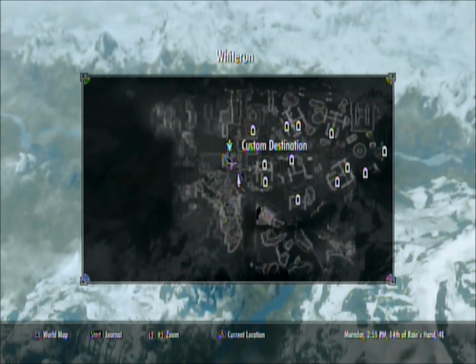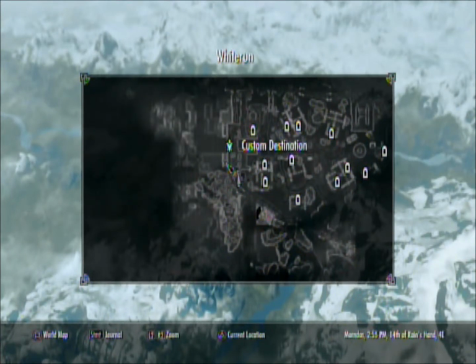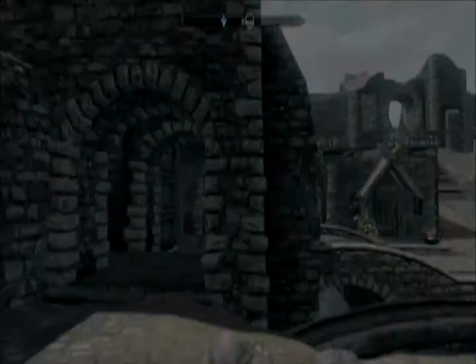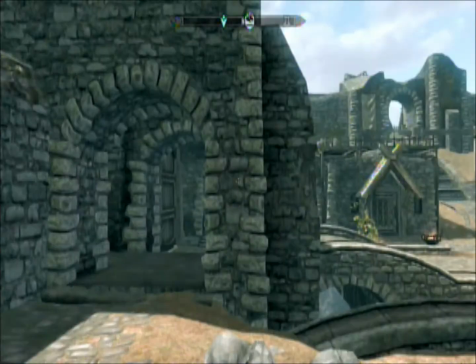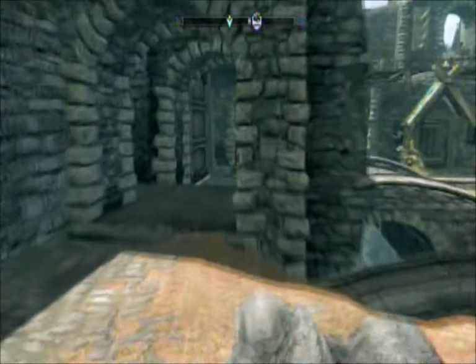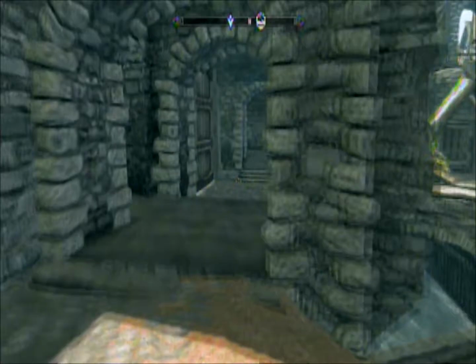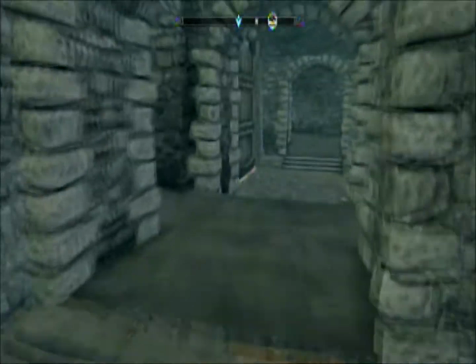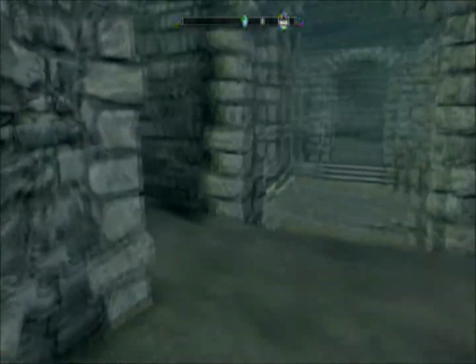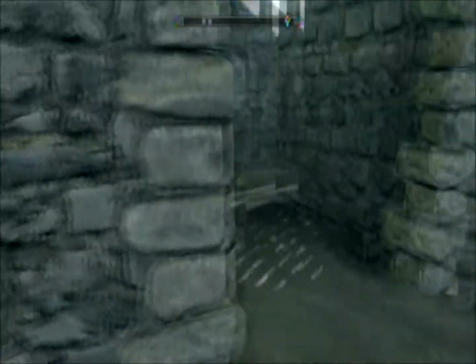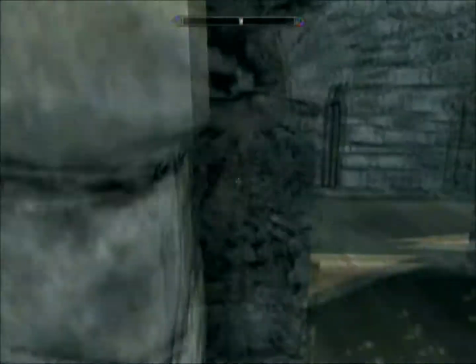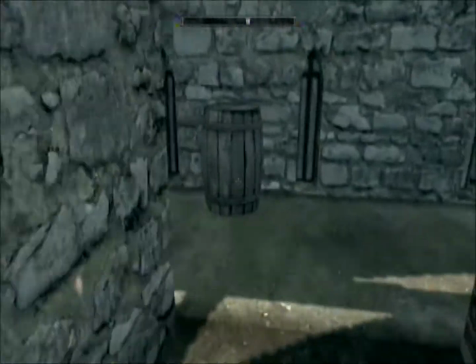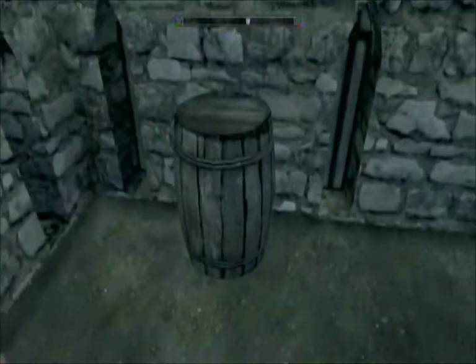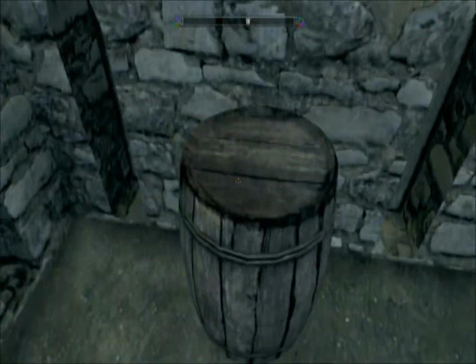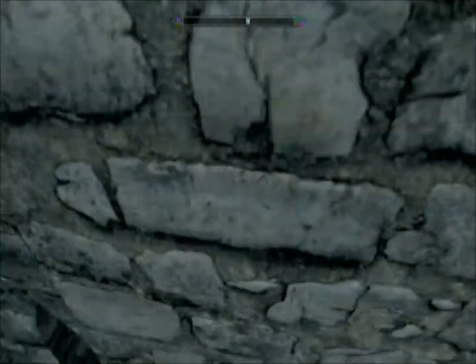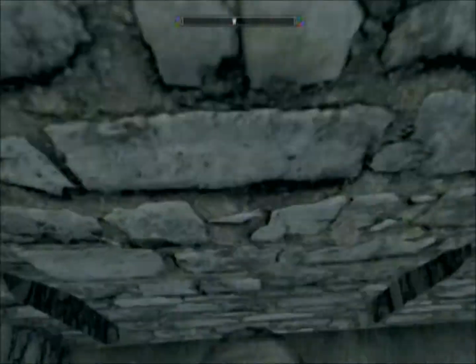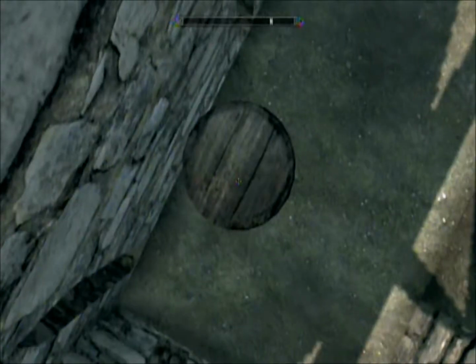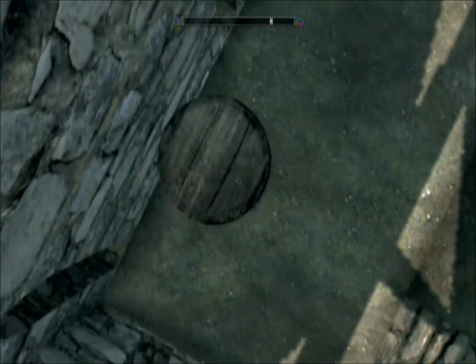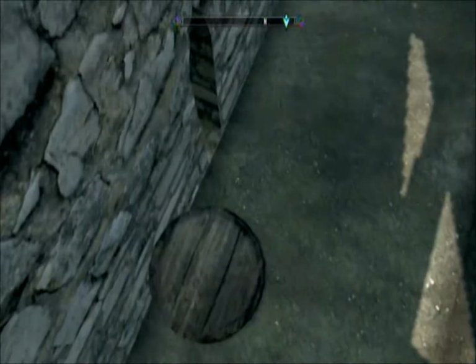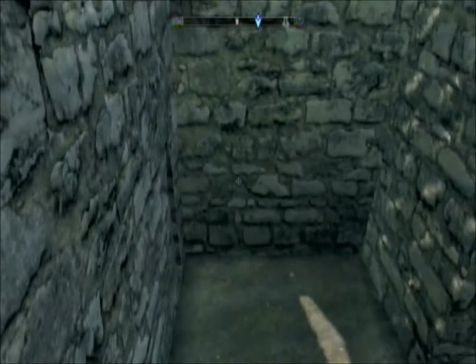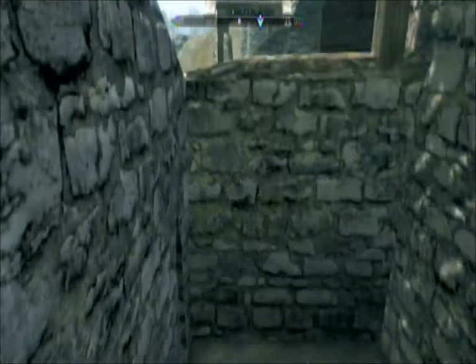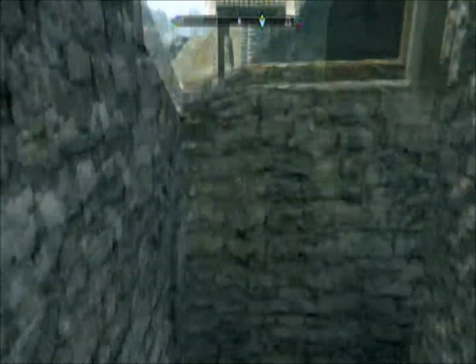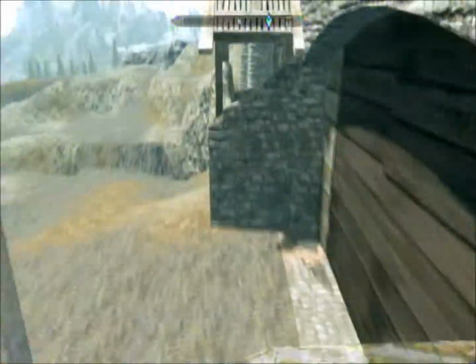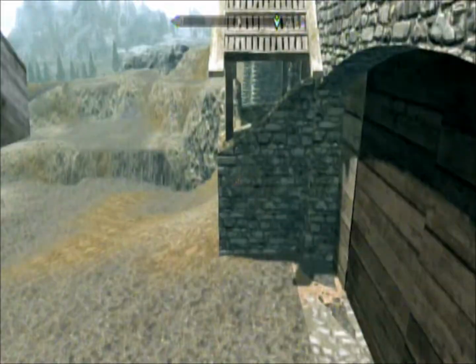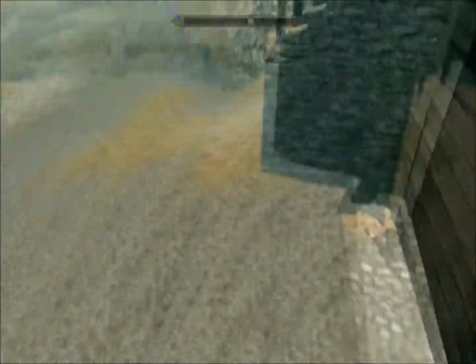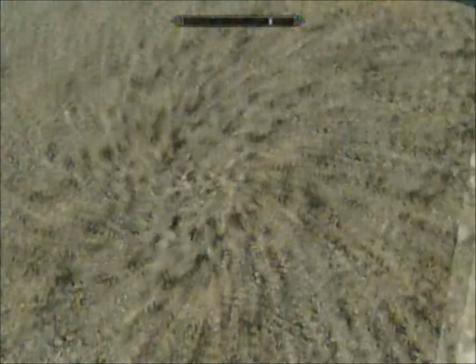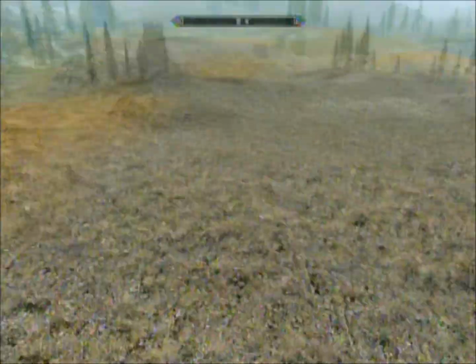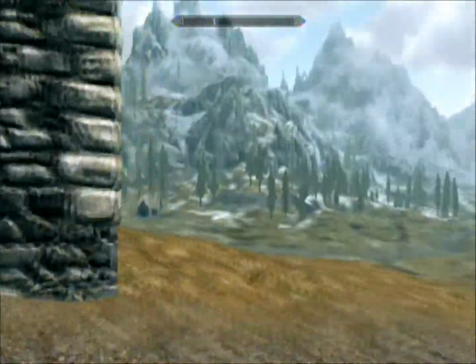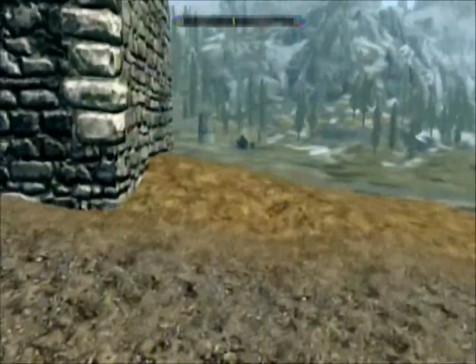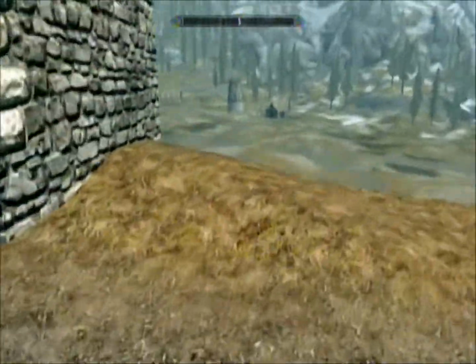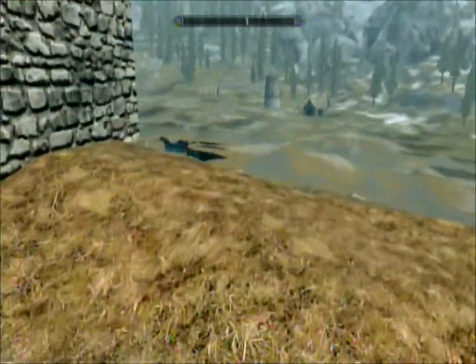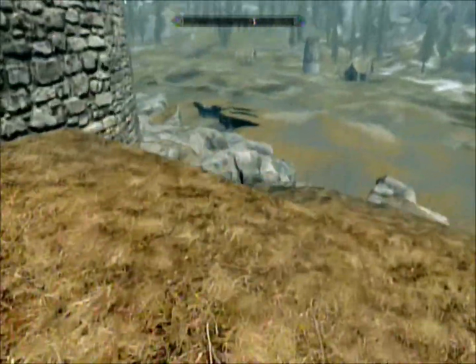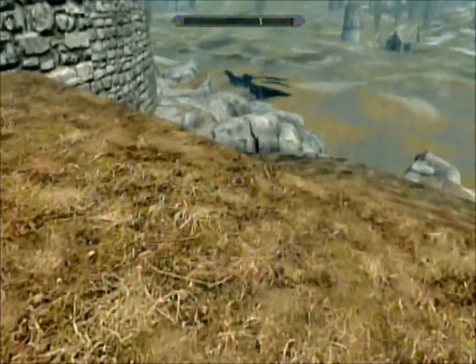Basically what you want to do is you want to hop on top of the barrel, jump and crouch, and then boom — right over the wall. No problem.